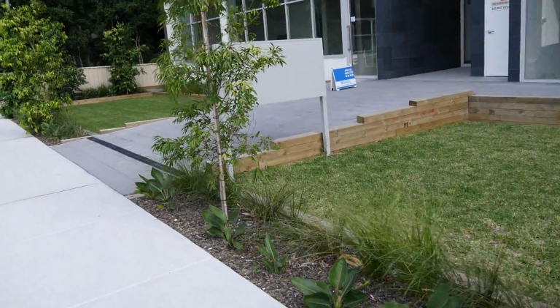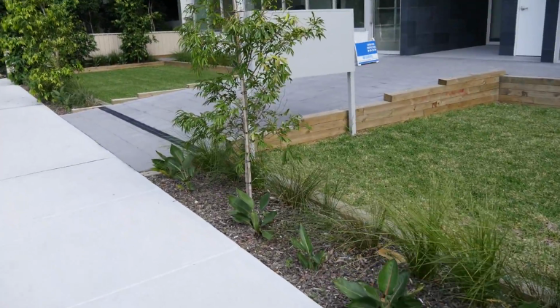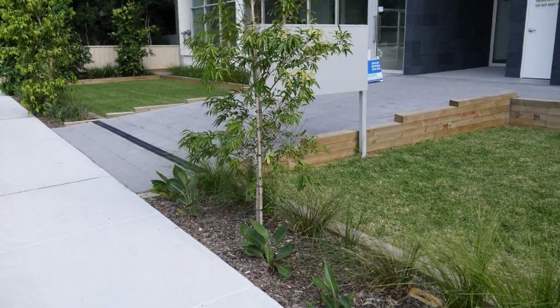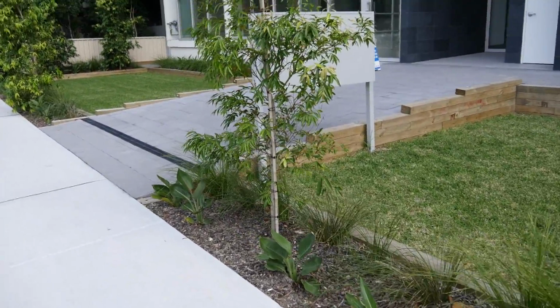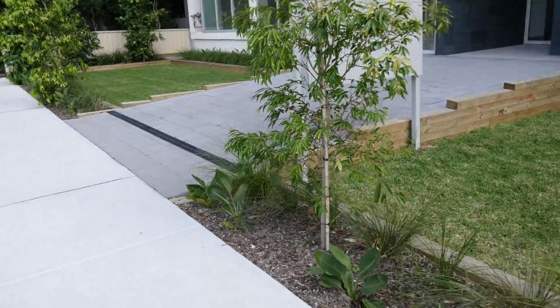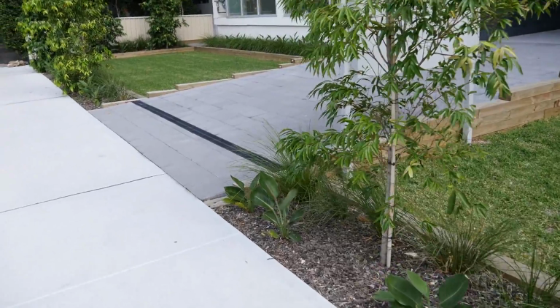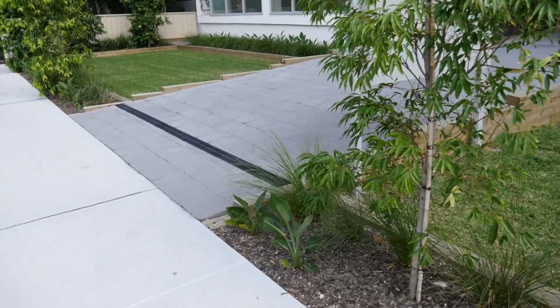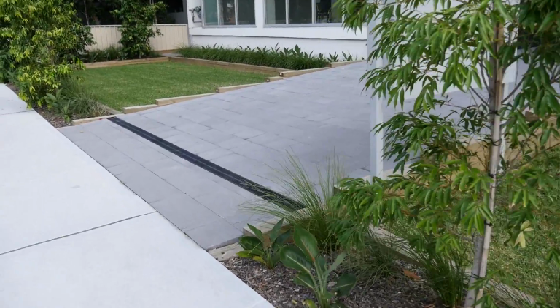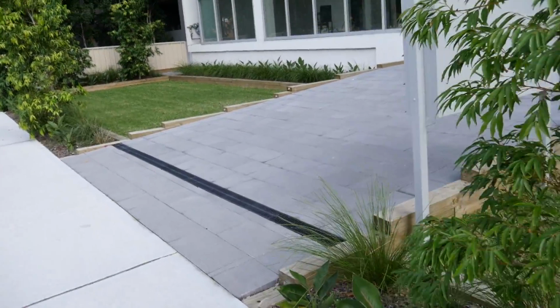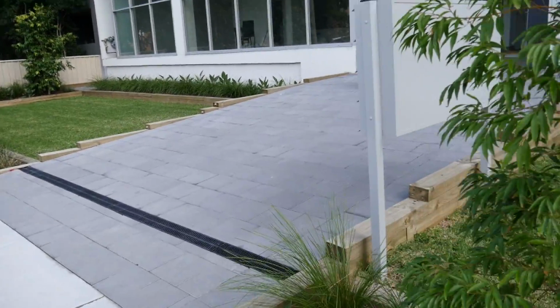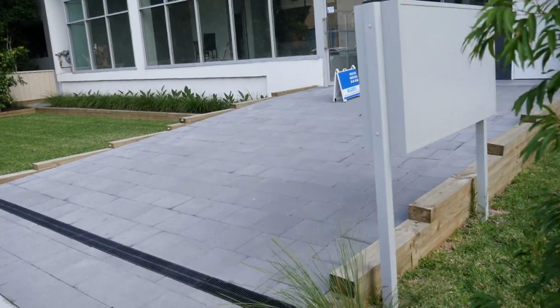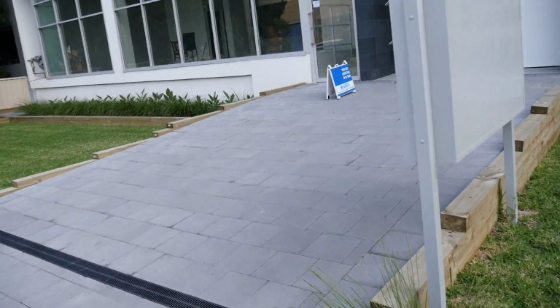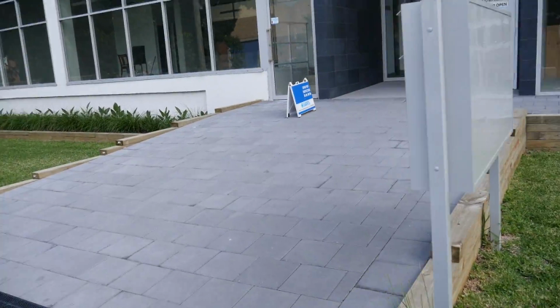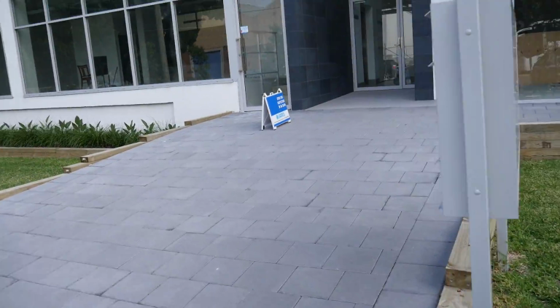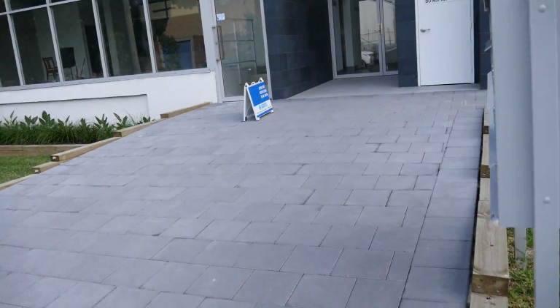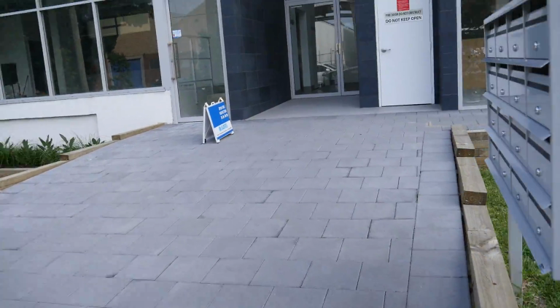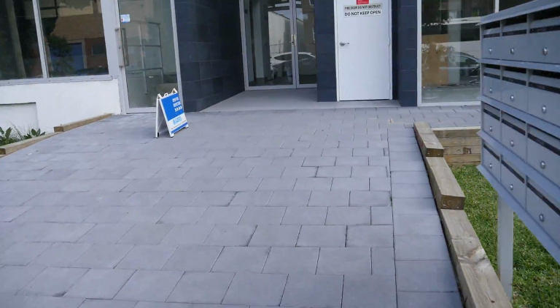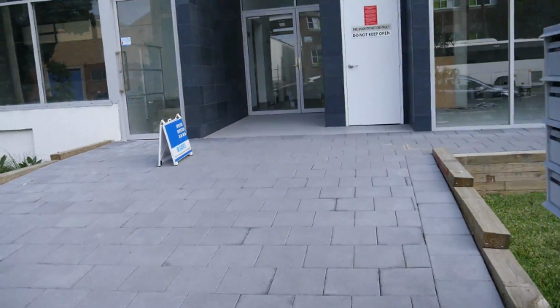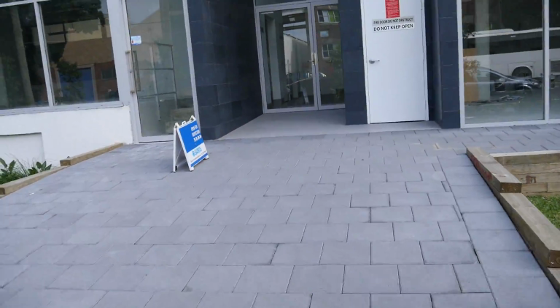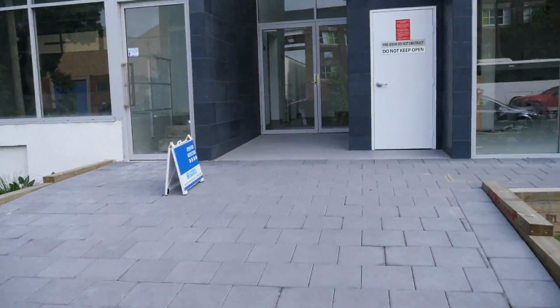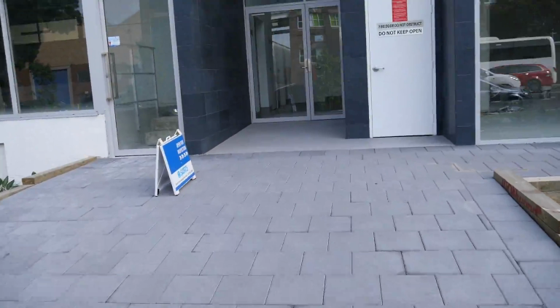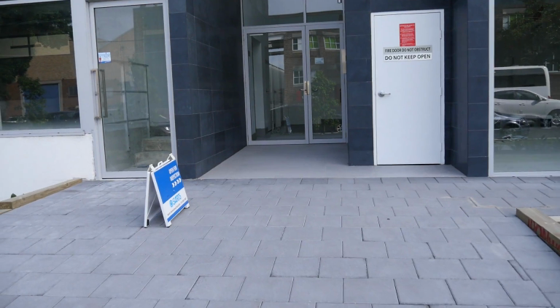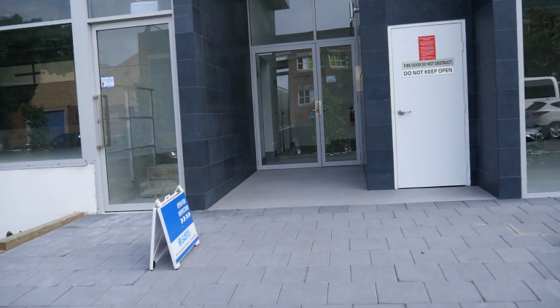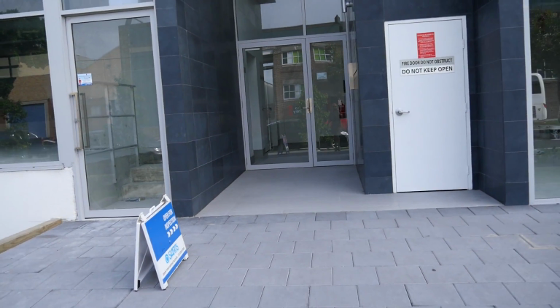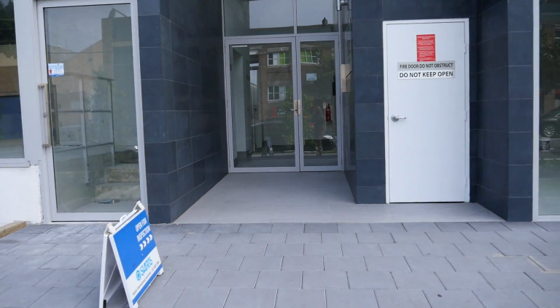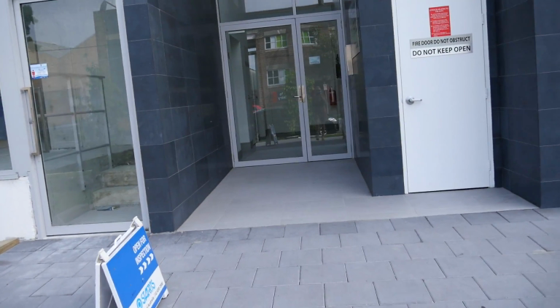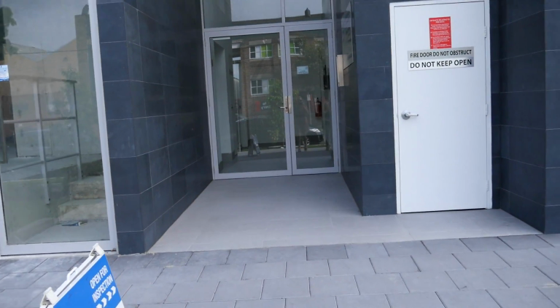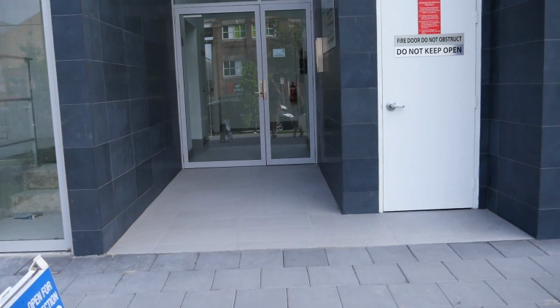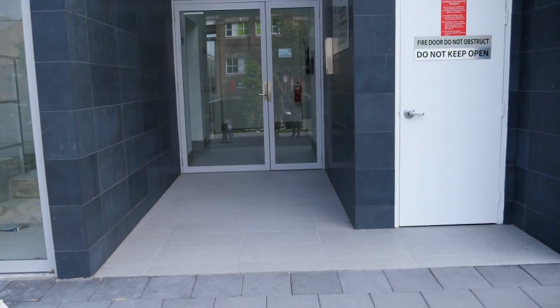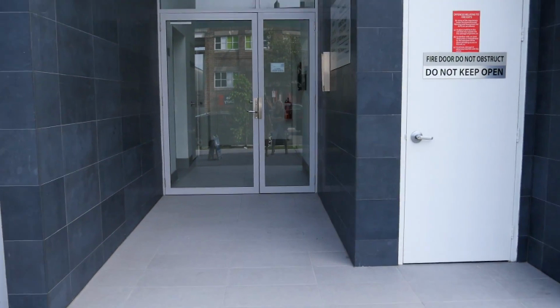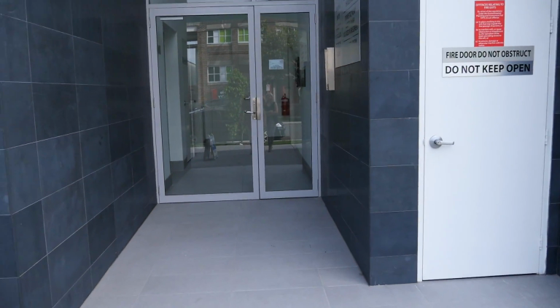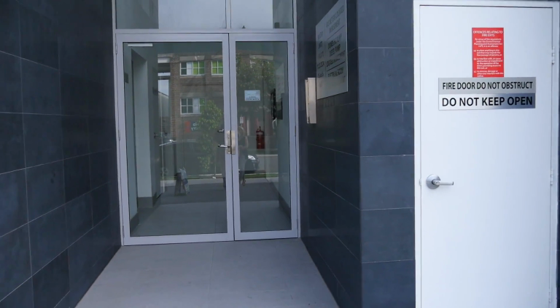This is the entrance here, so we'll just take you in through the entrance. Security block.